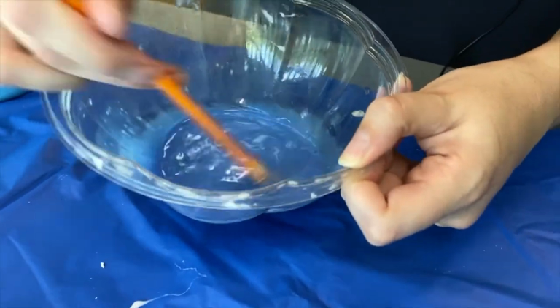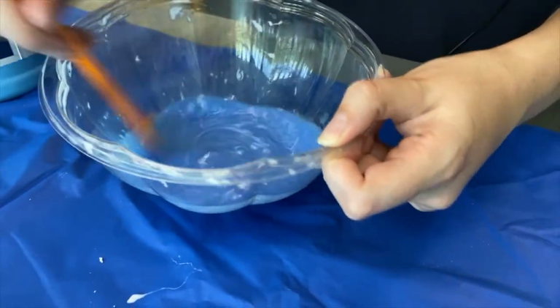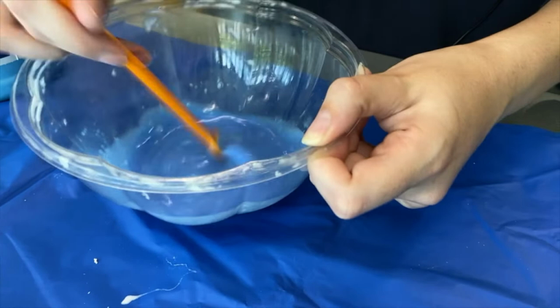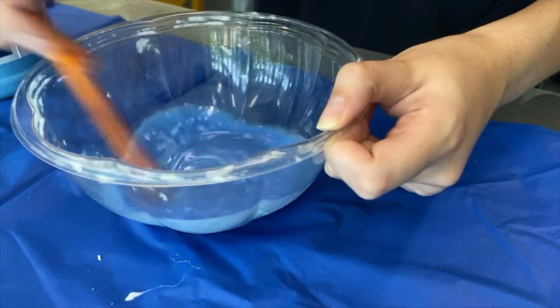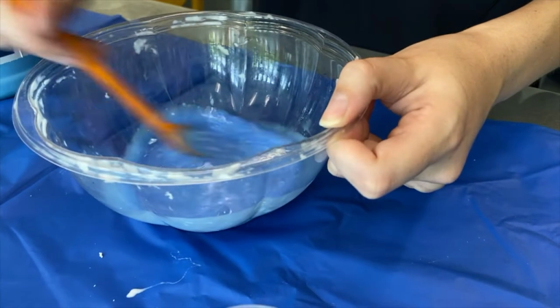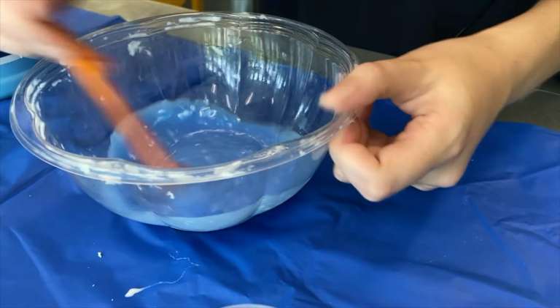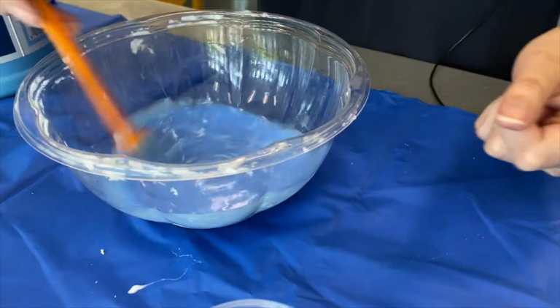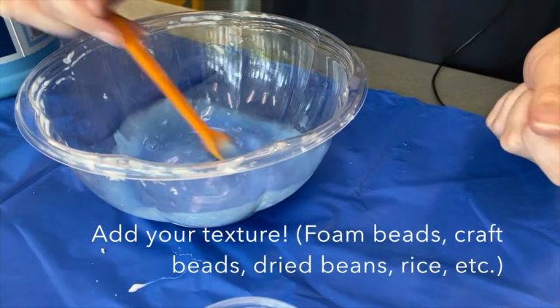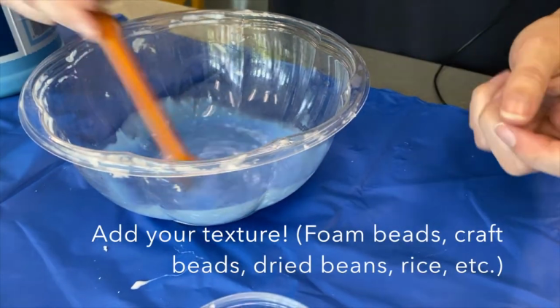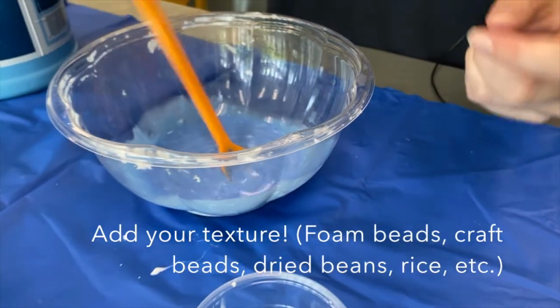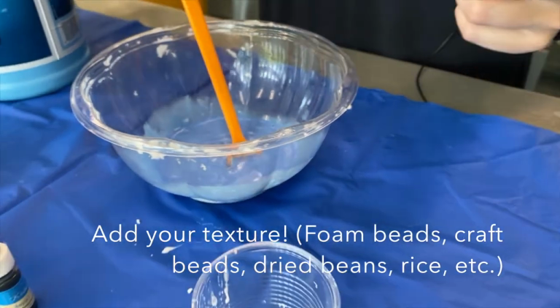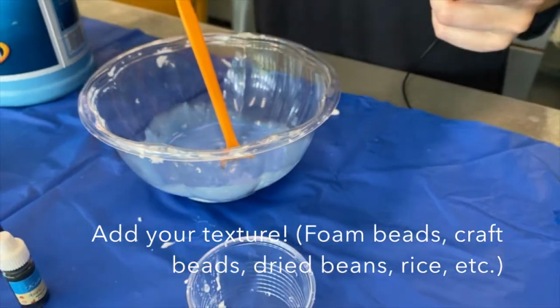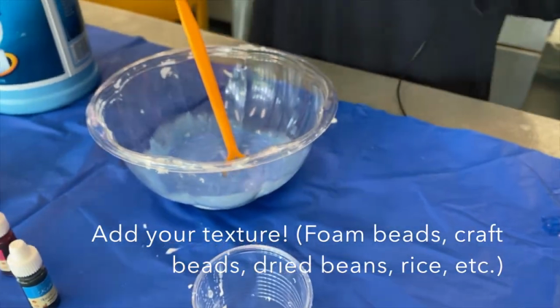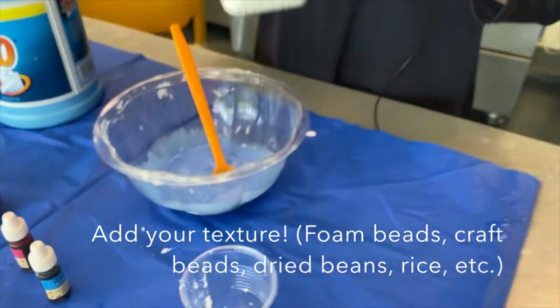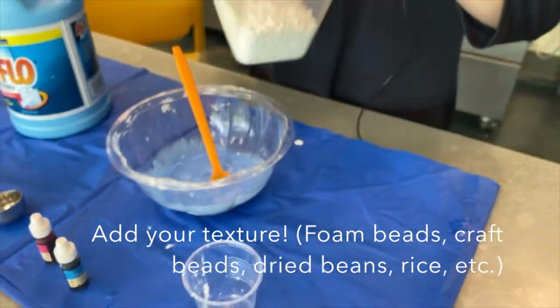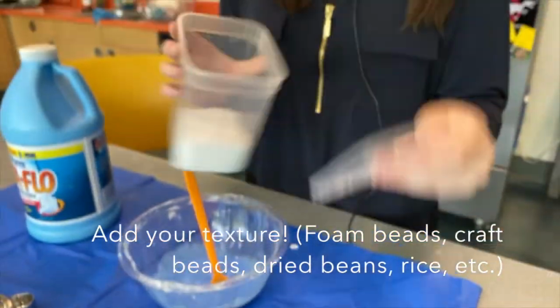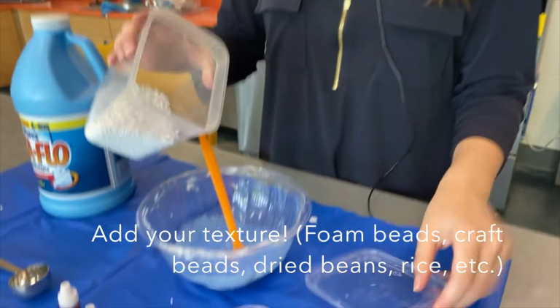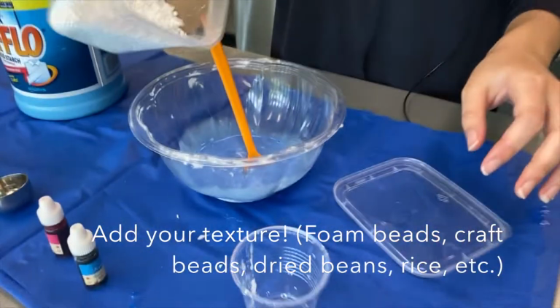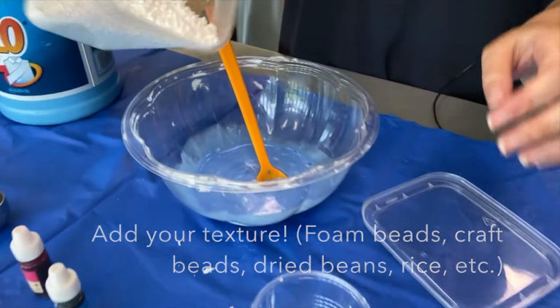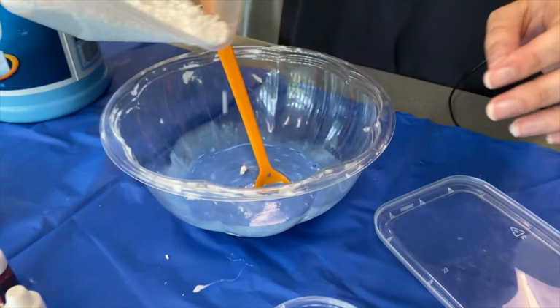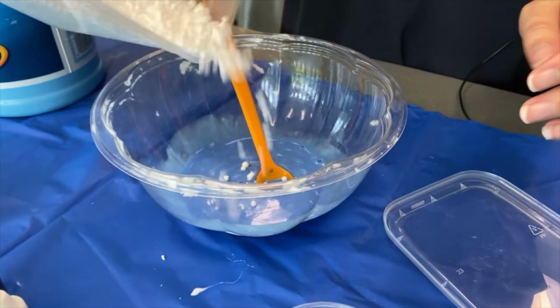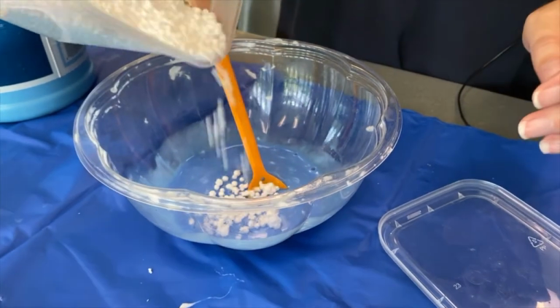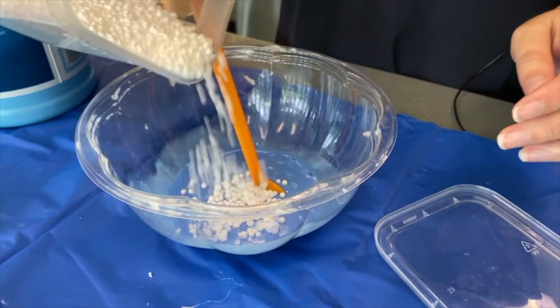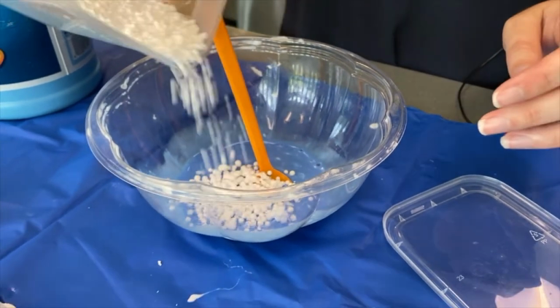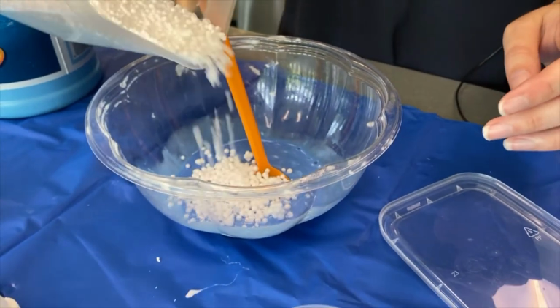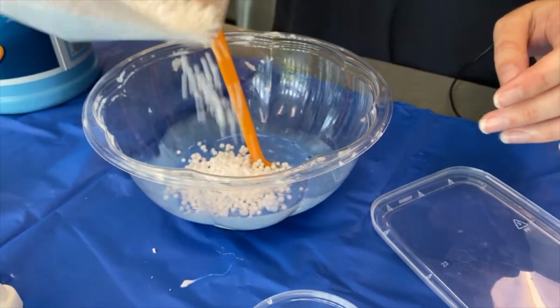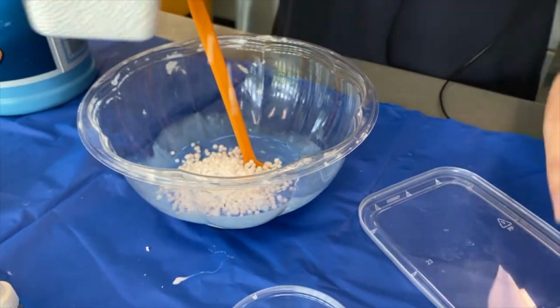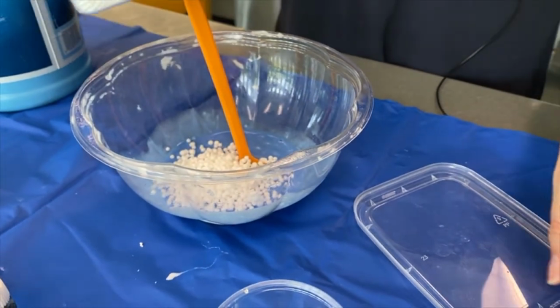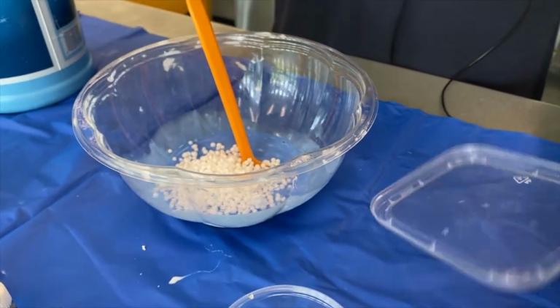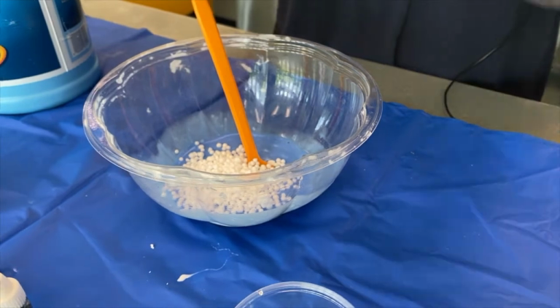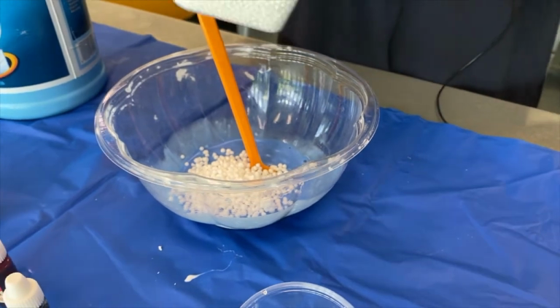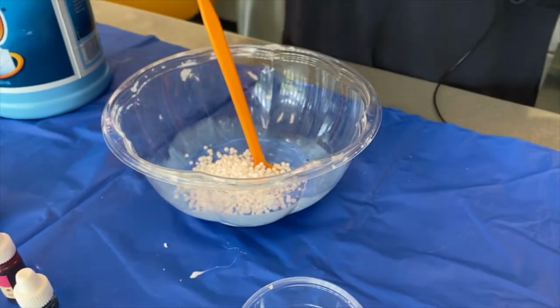I'm gonna add my foam beads. This is kind of hard to measure — it depends on how many you want. If you want it to be really crunchy, add a lot. If you want it to be just a little crunchy, add a little.